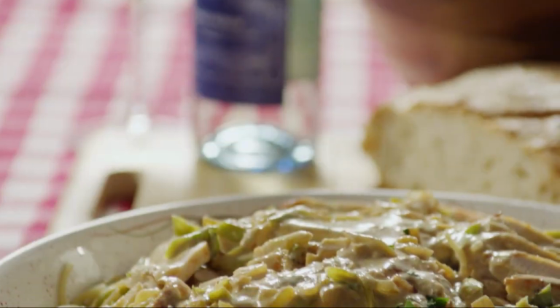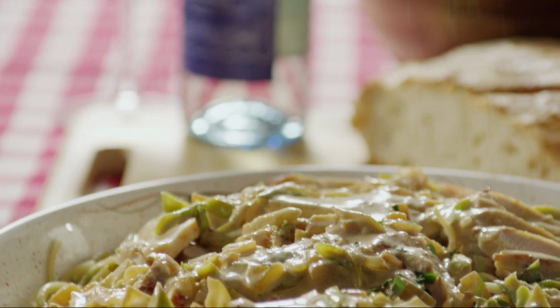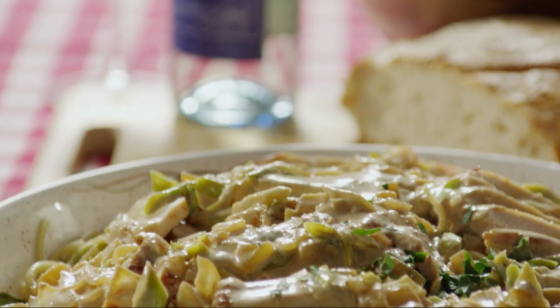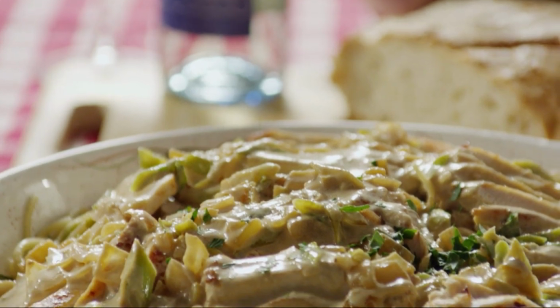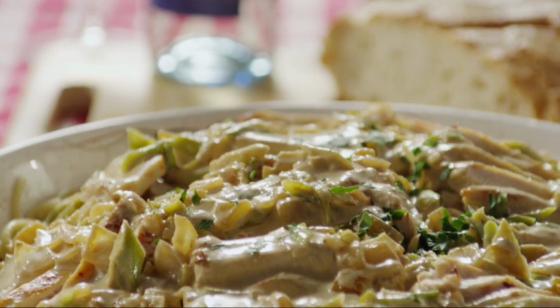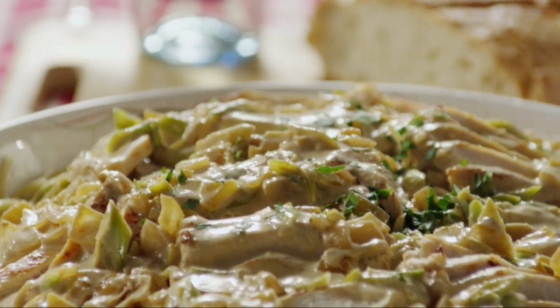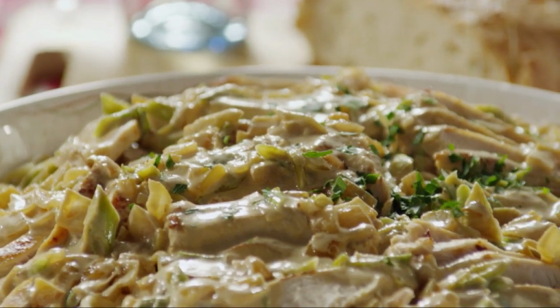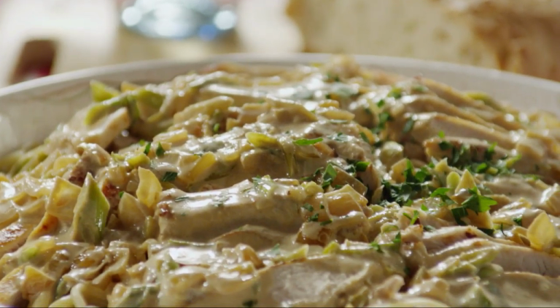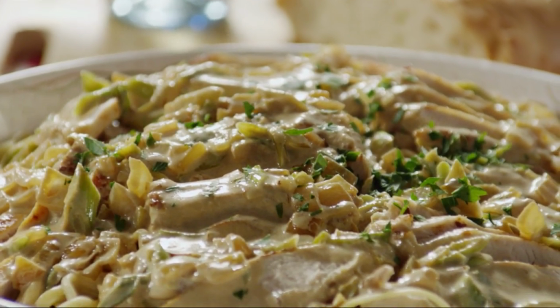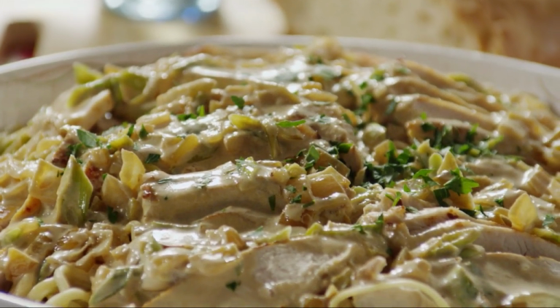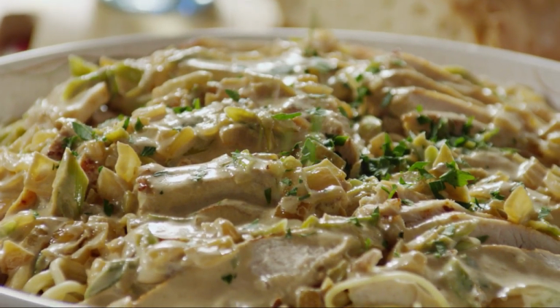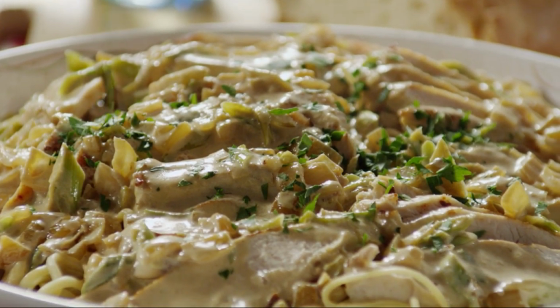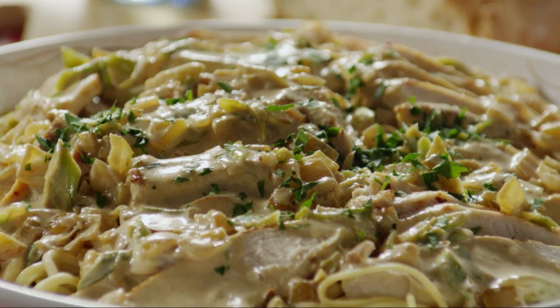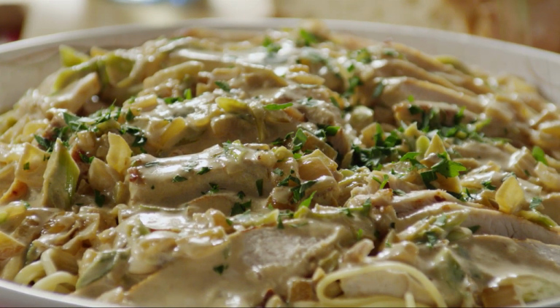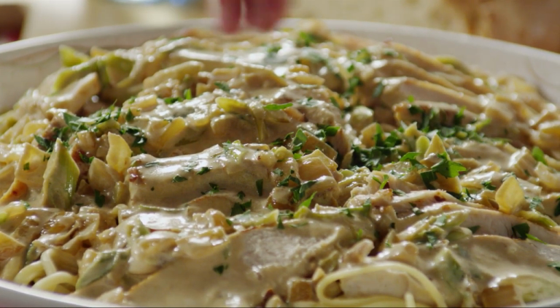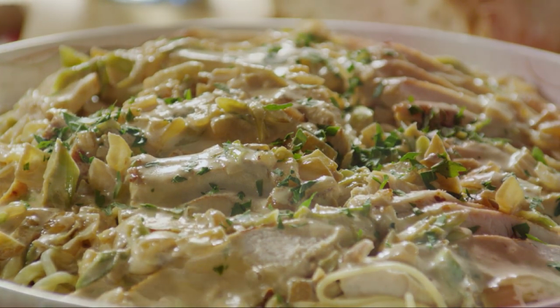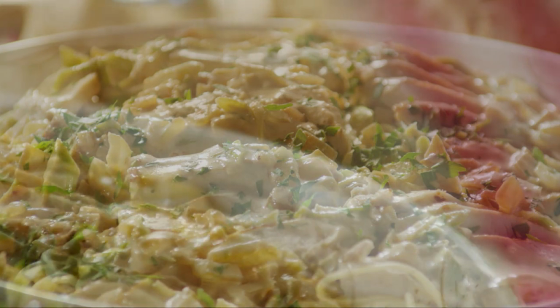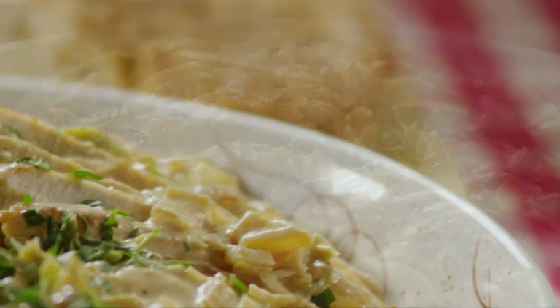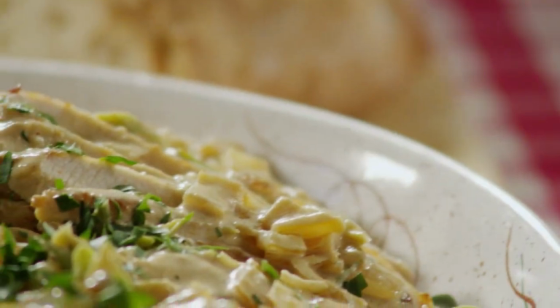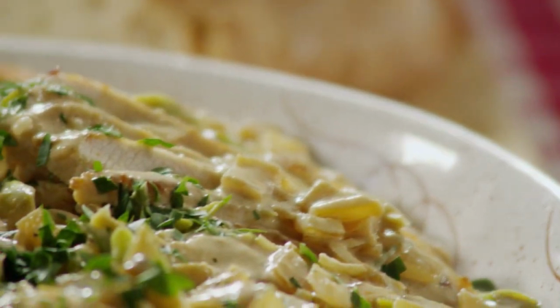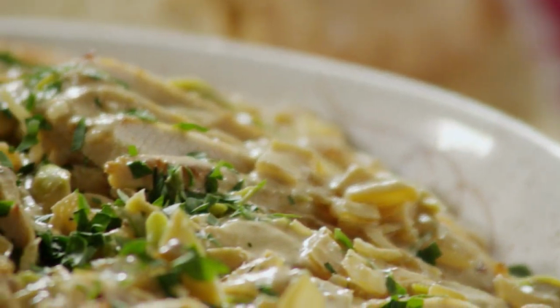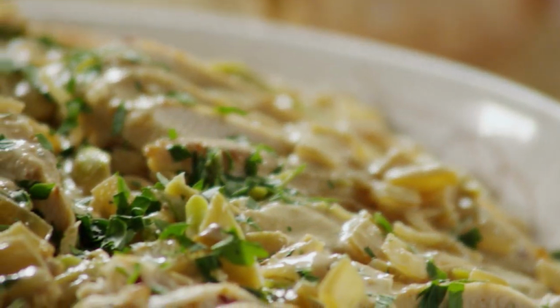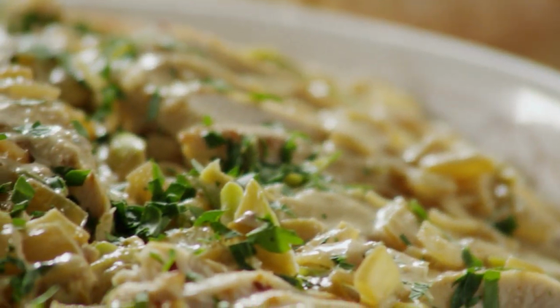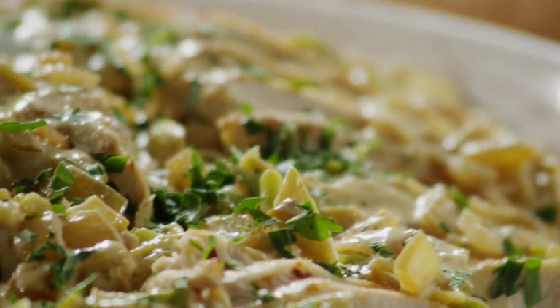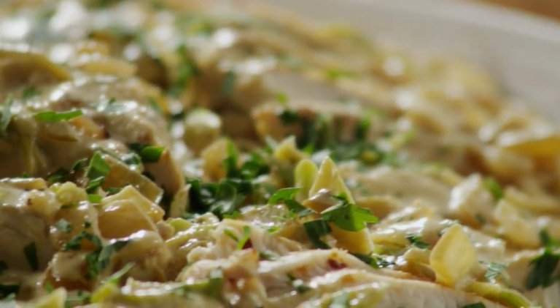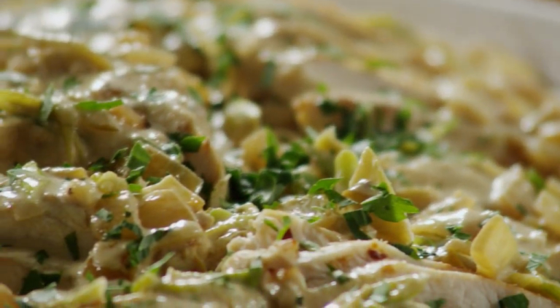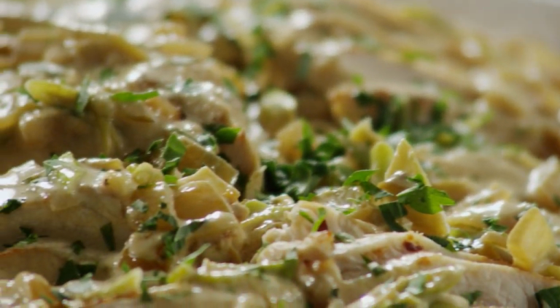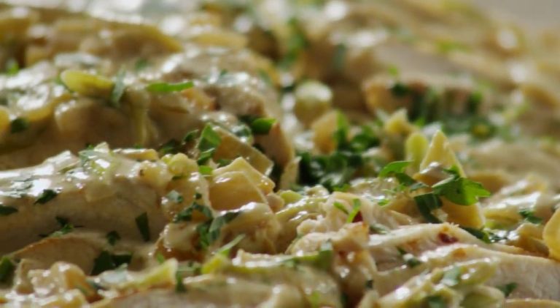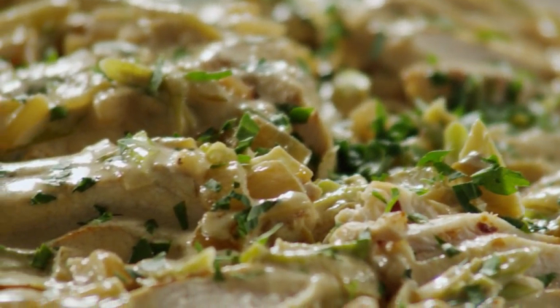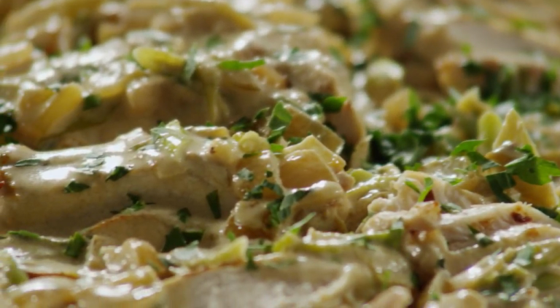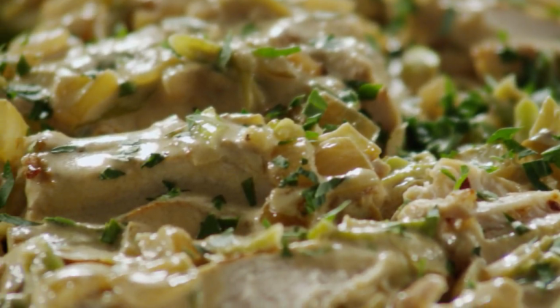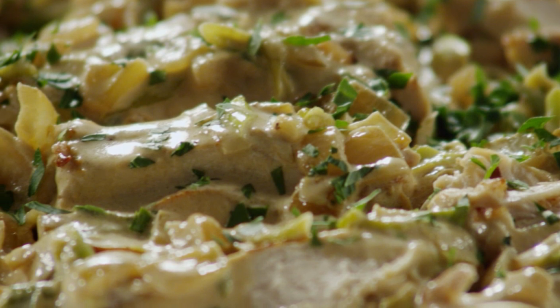Garnish the pasta with fresh parsley or other fresh herbs. One Allrecipes member says, my family asks for this recipe every other Sunday night, and fights over the leftovers the next day.